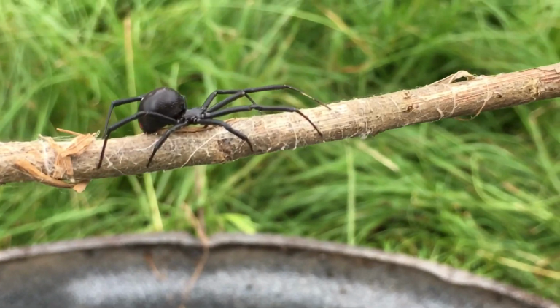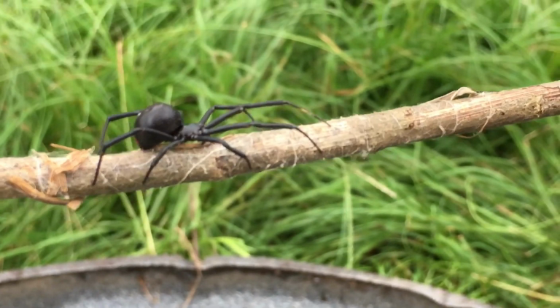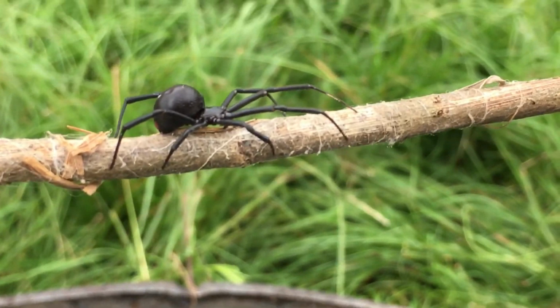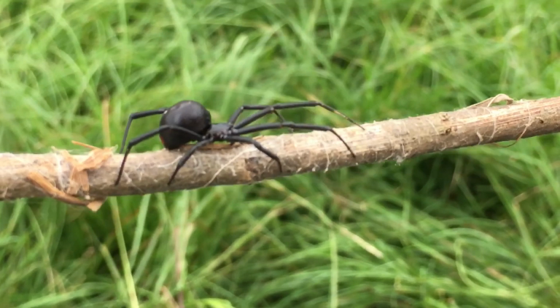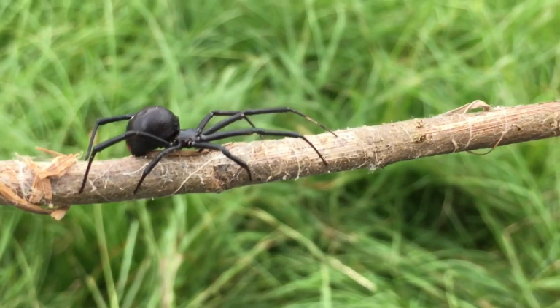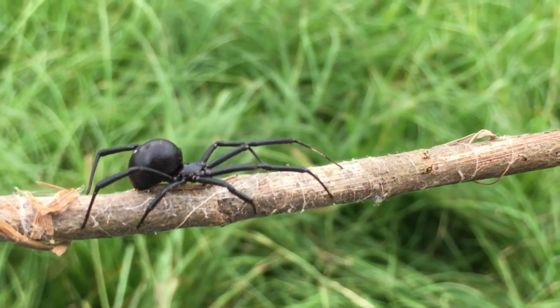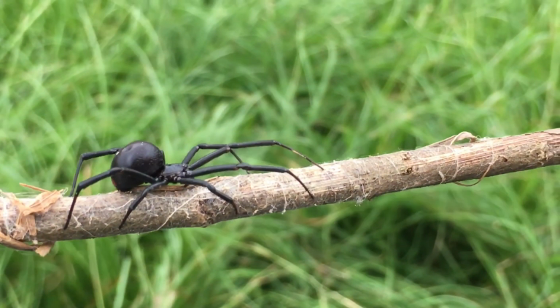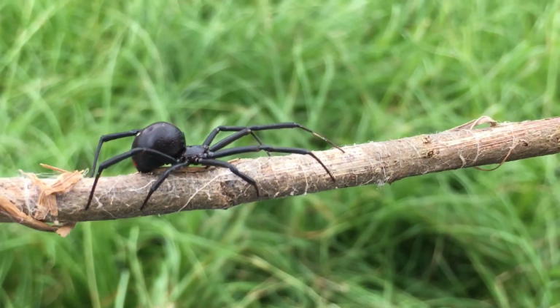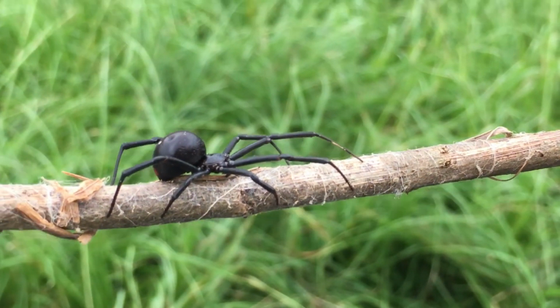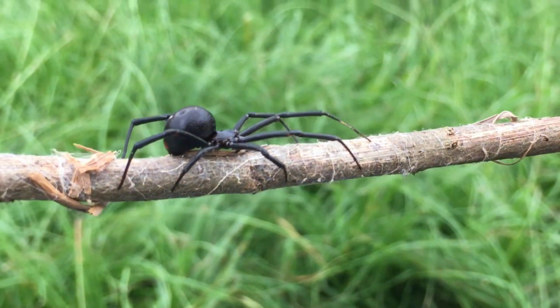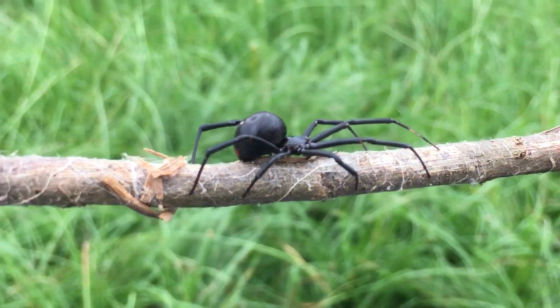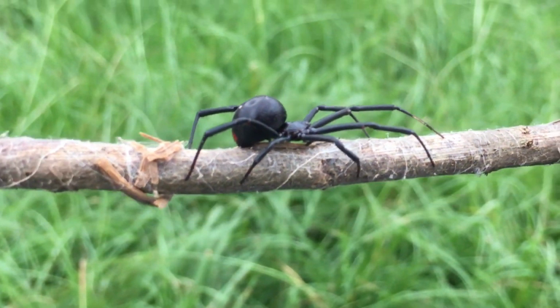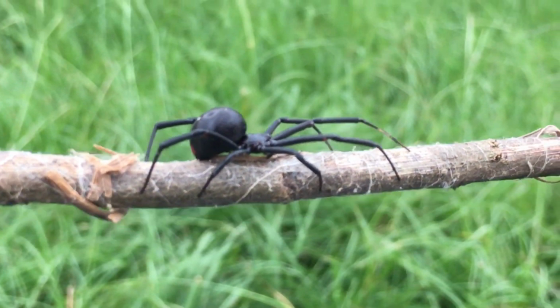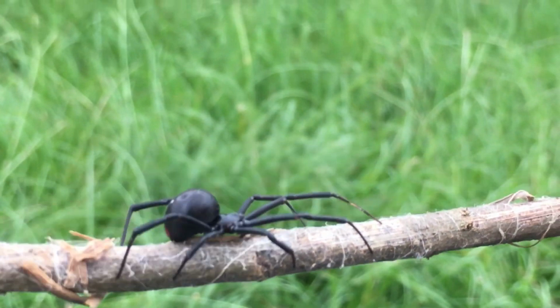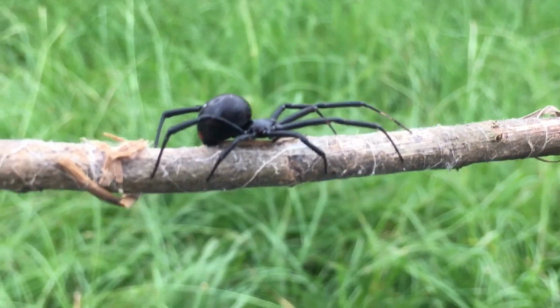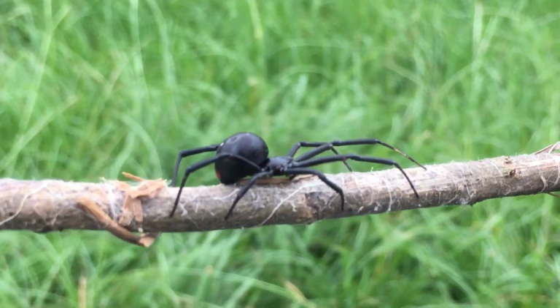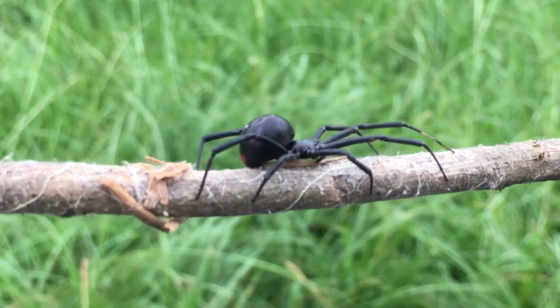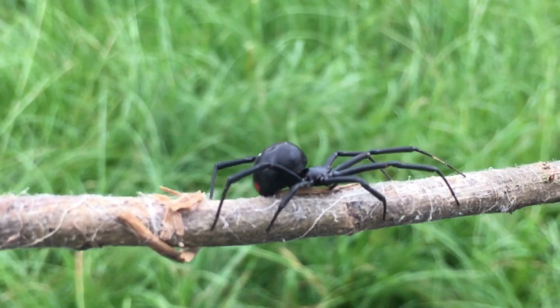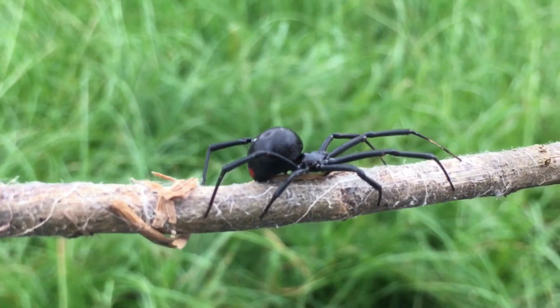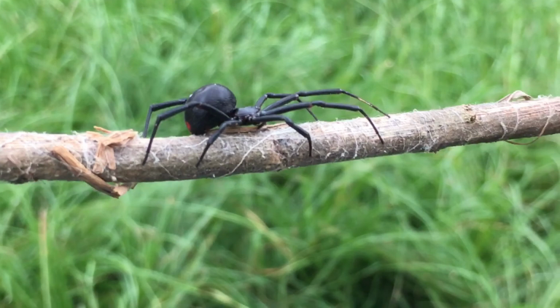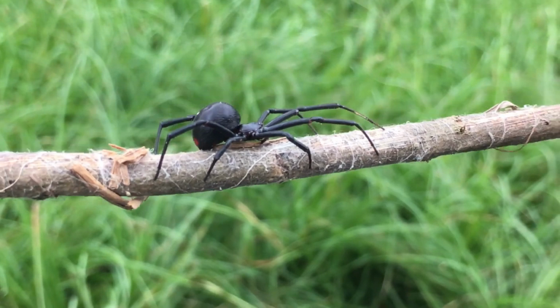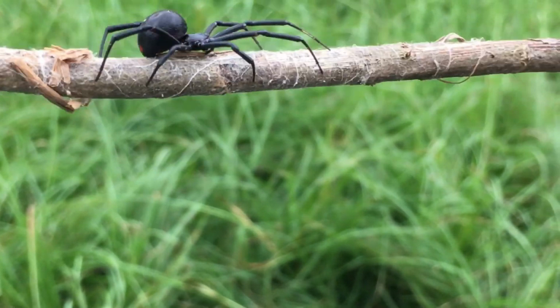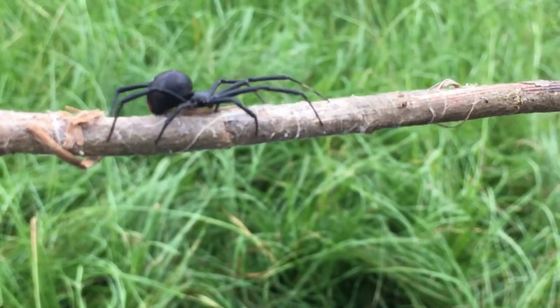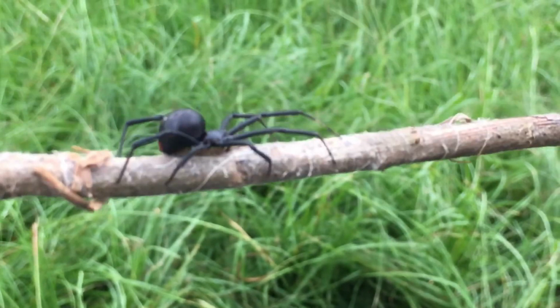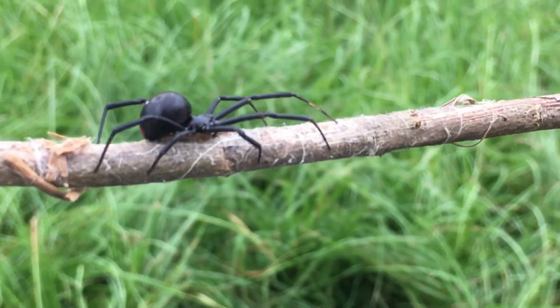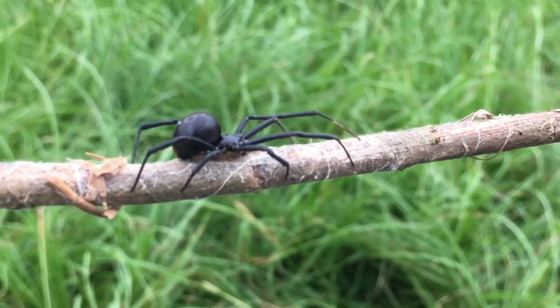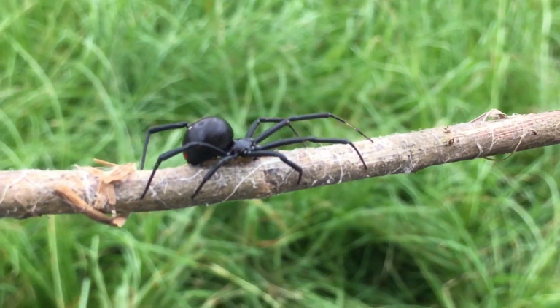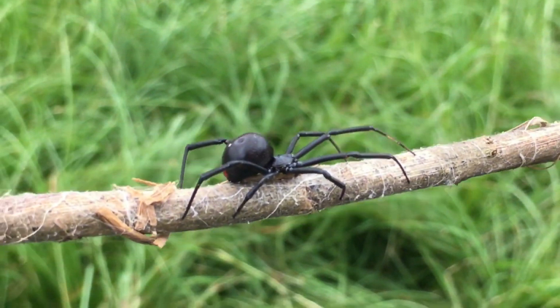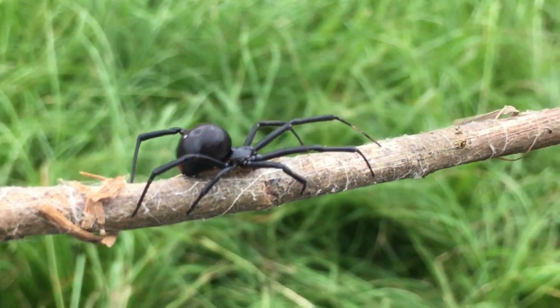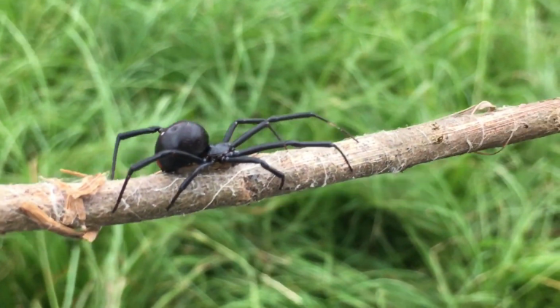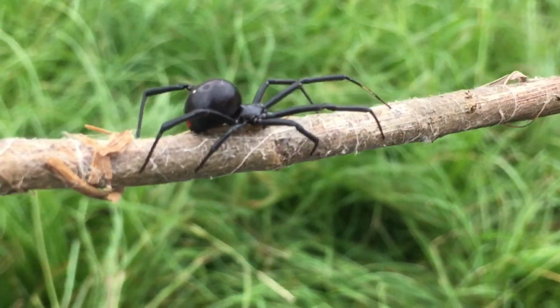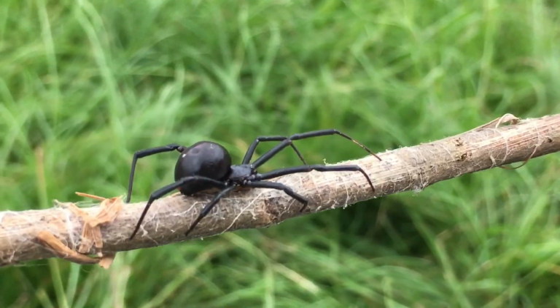In Australia, they have a very similar species of widow, and it's called the red back spider. It doesn't have that hourglass formation, but it has red from its belly to its back in a perfect stripe.